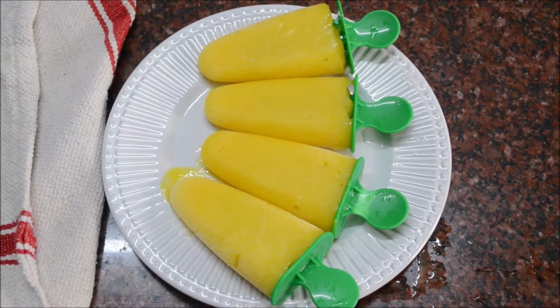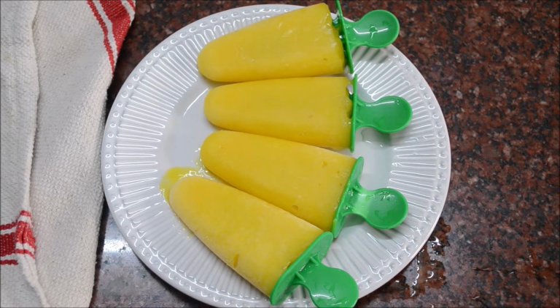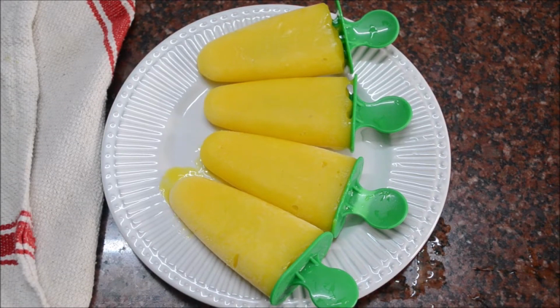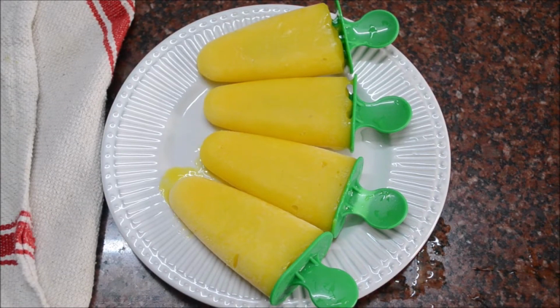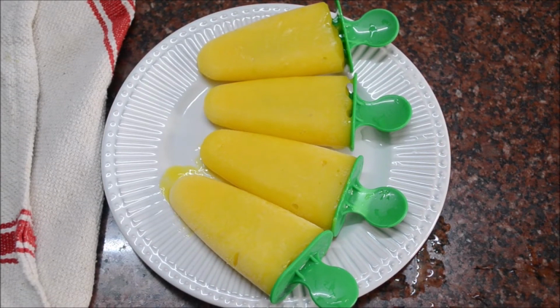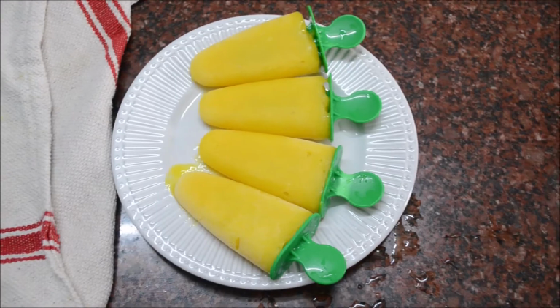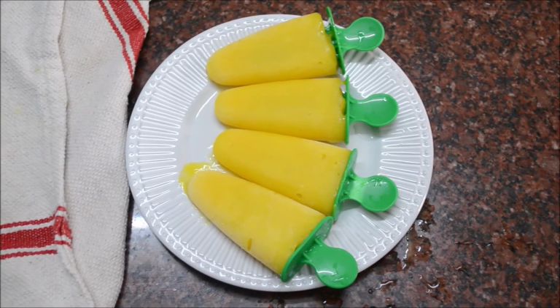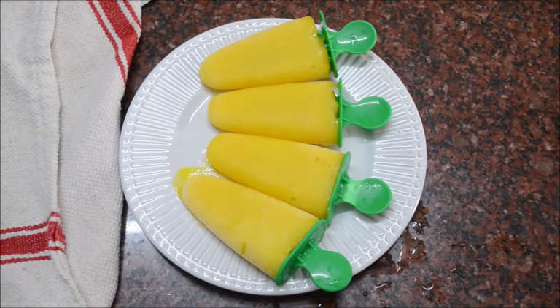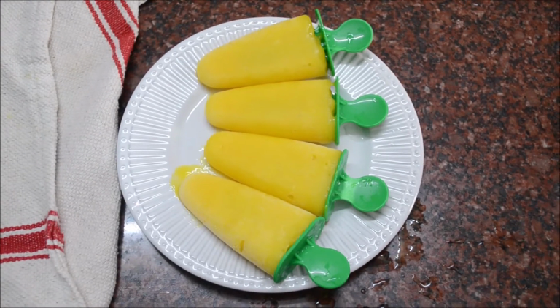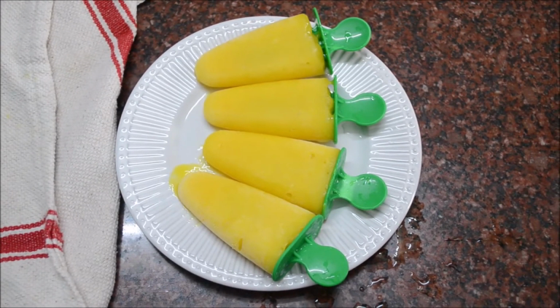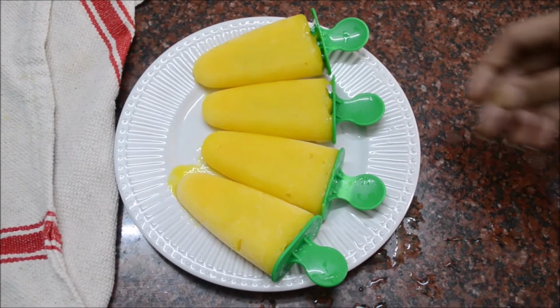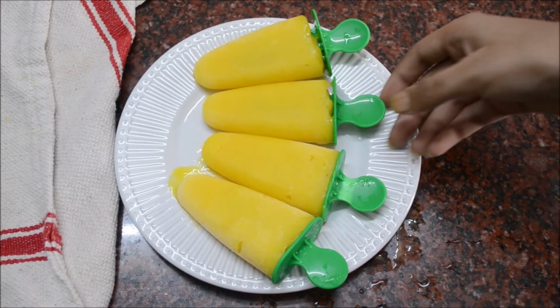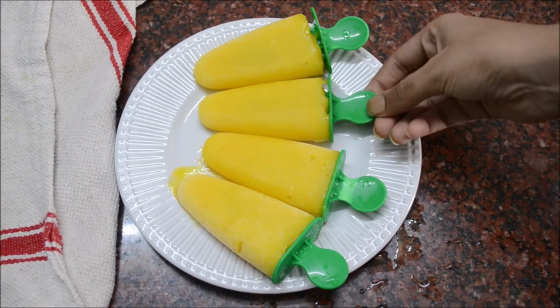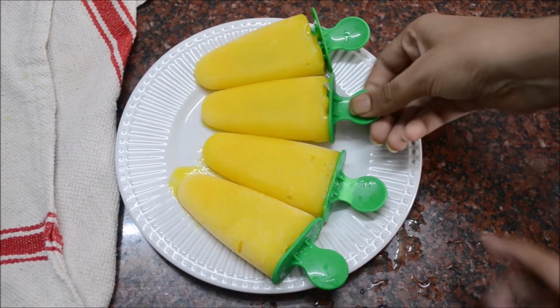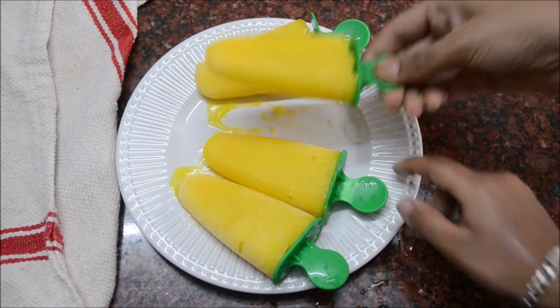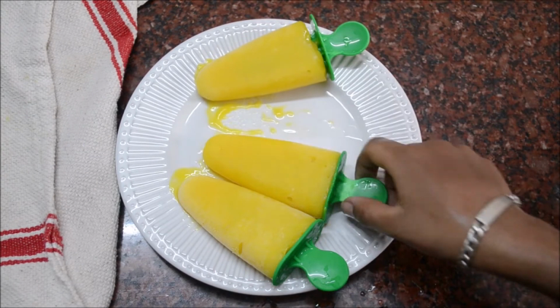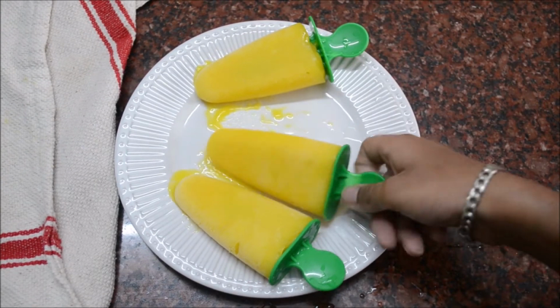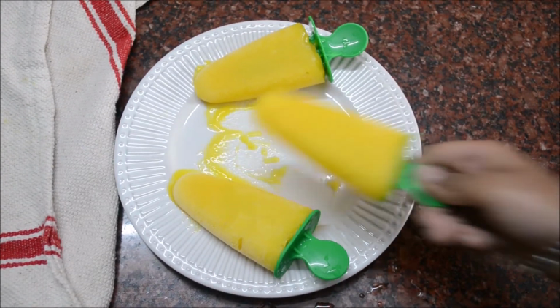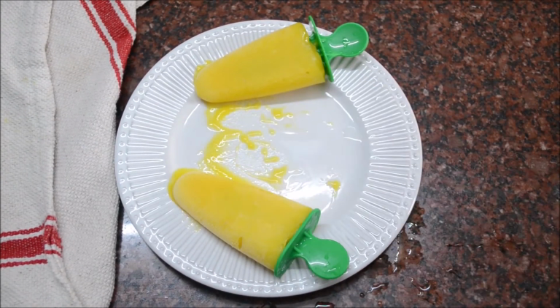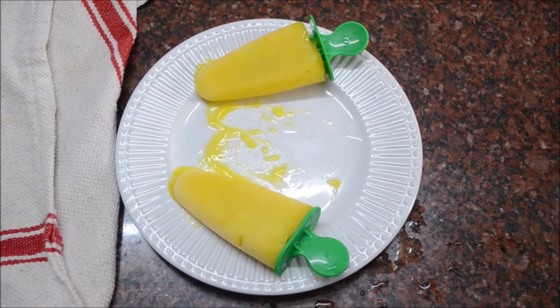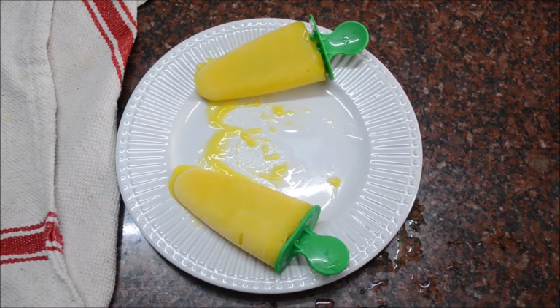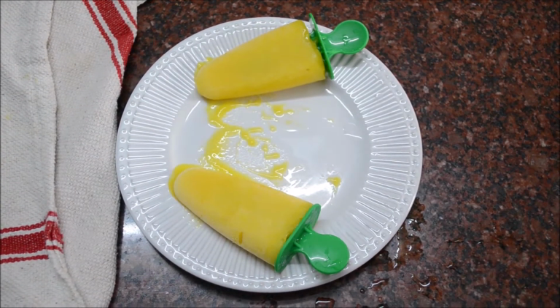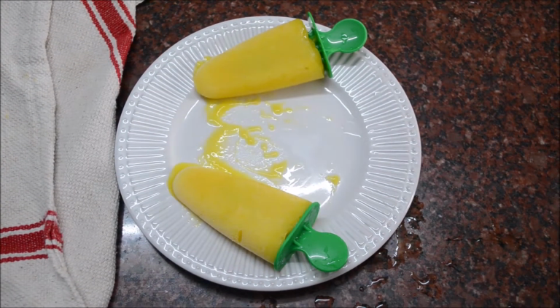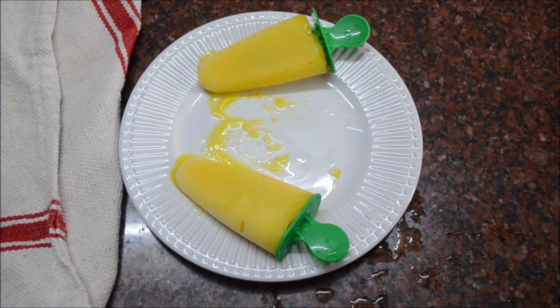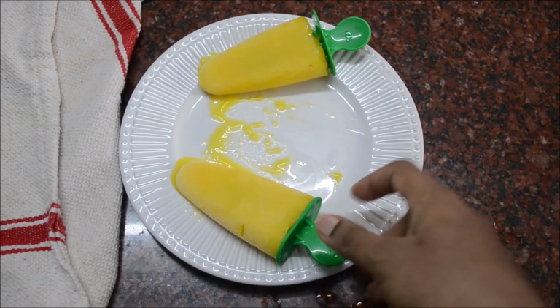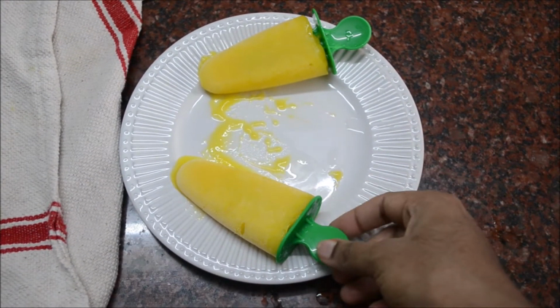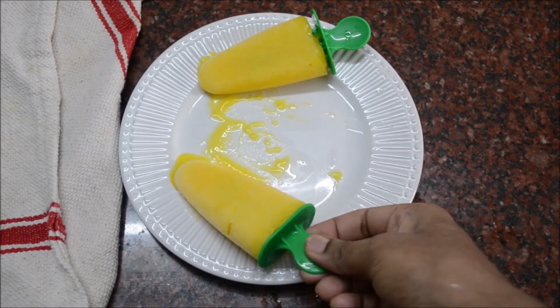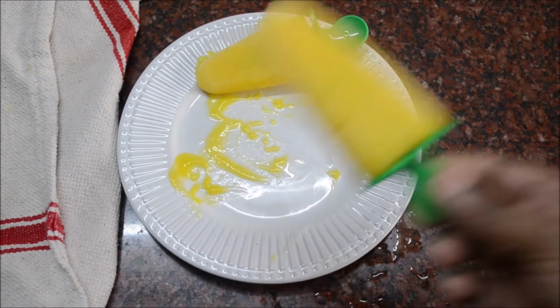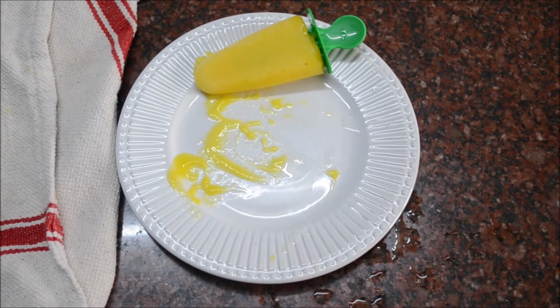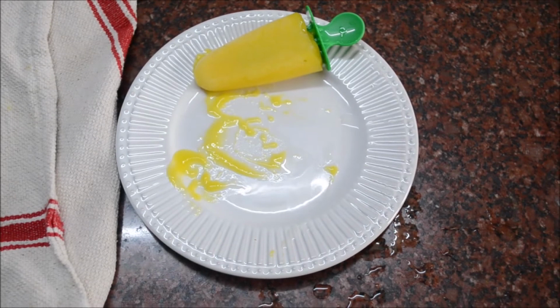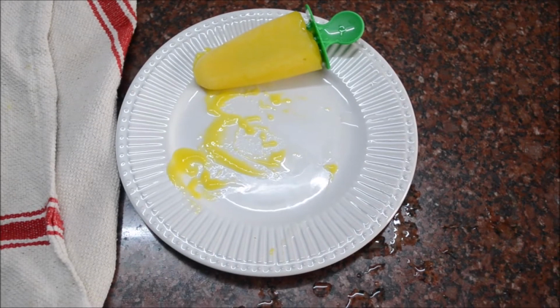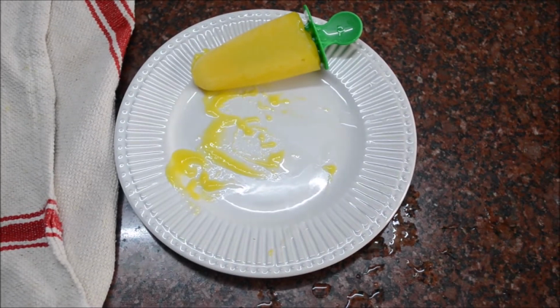This is a very healthy dessert. Try it — it's delicious.